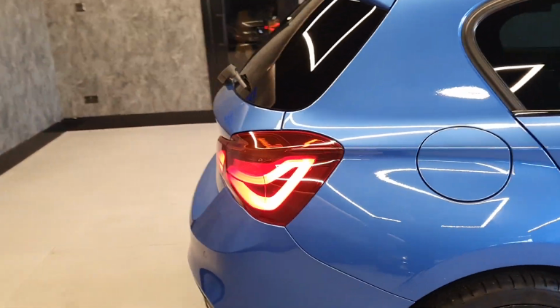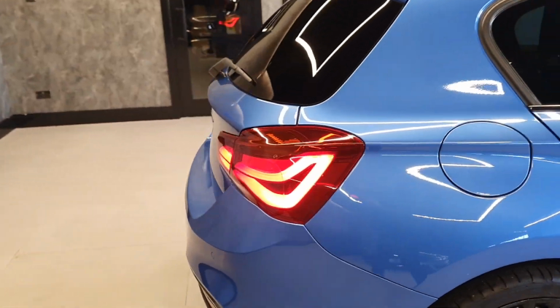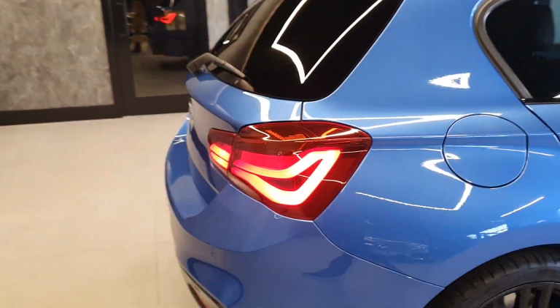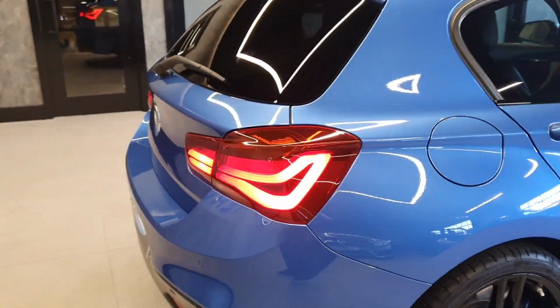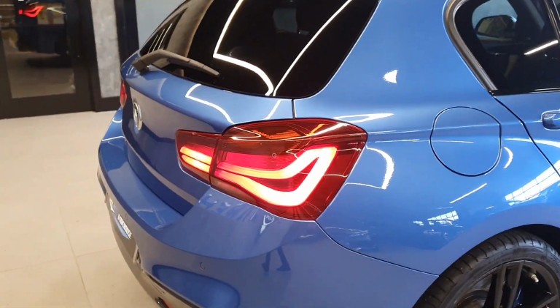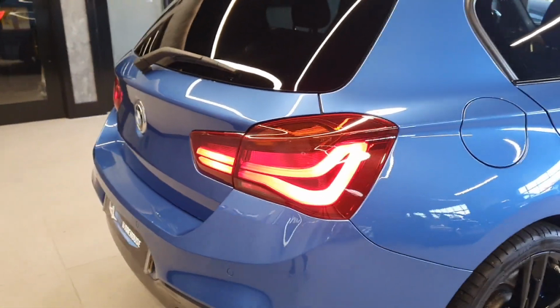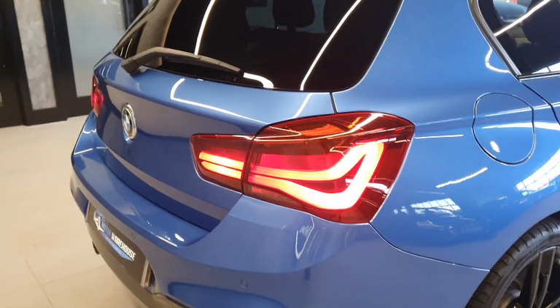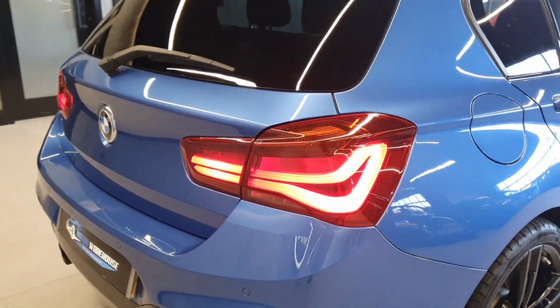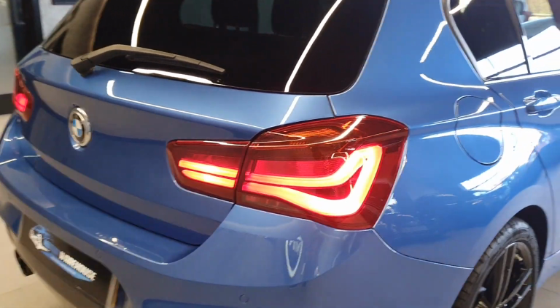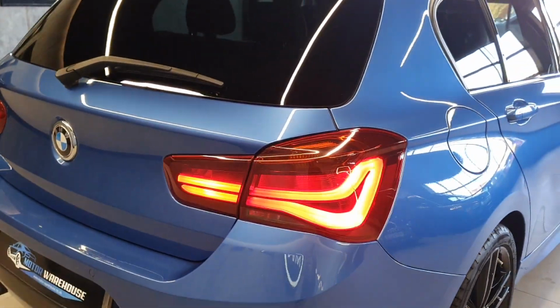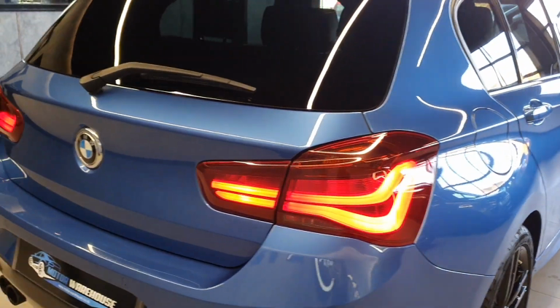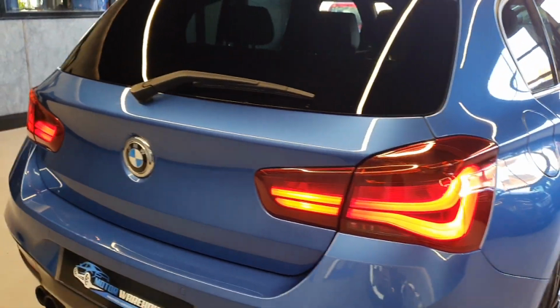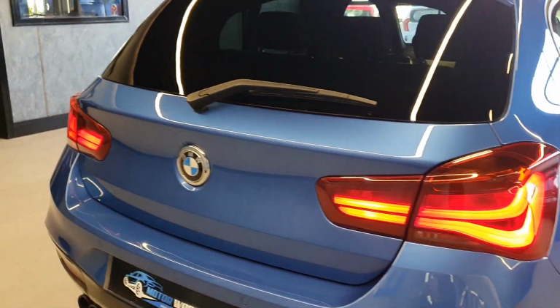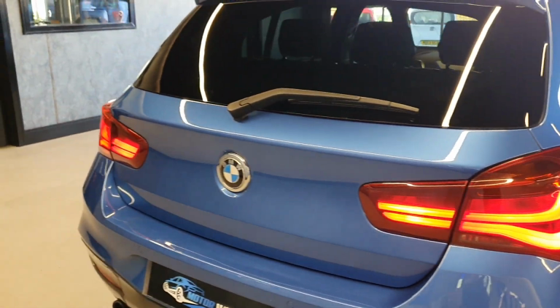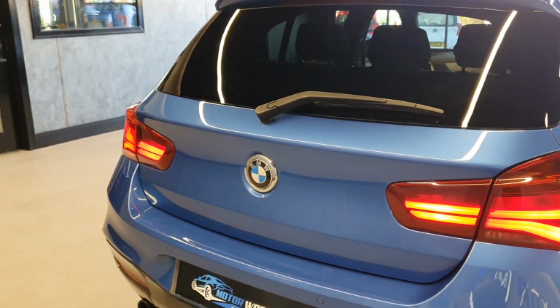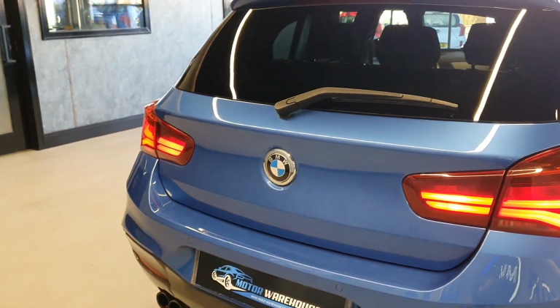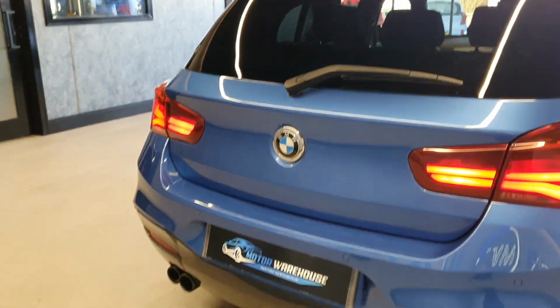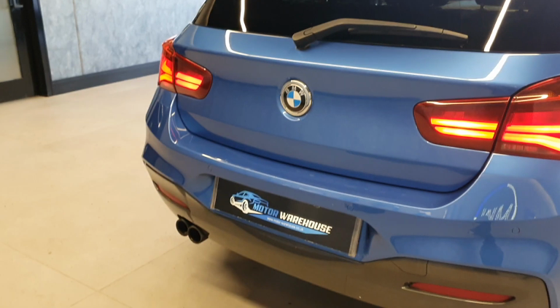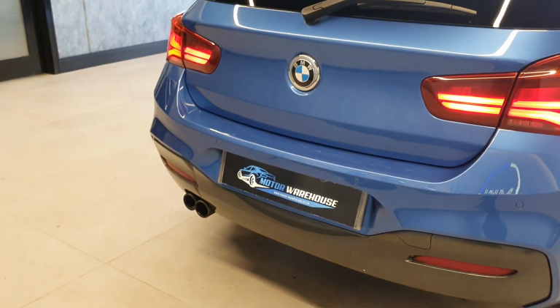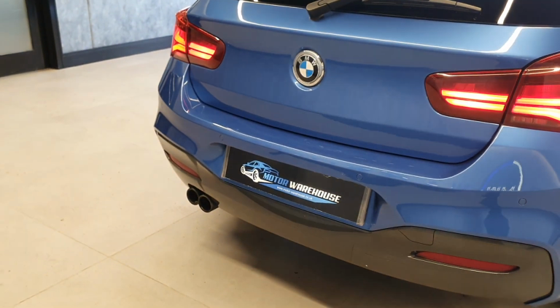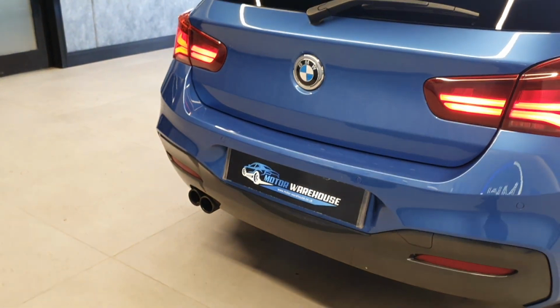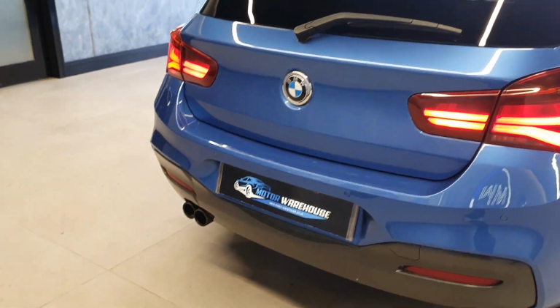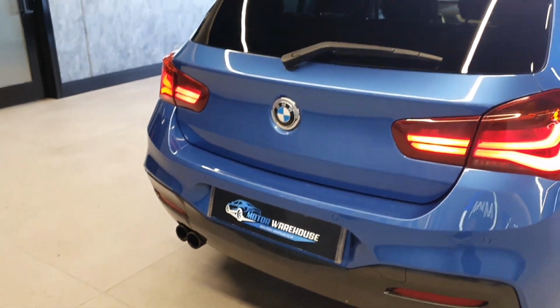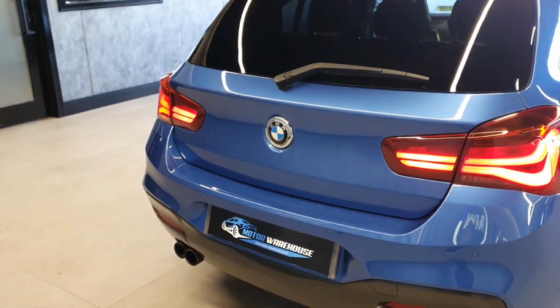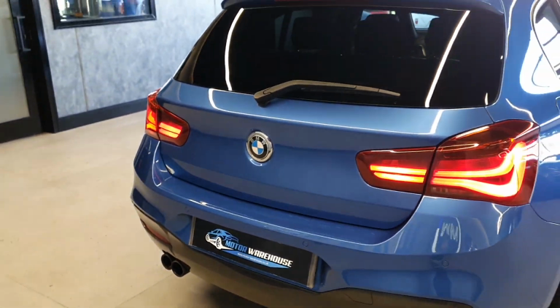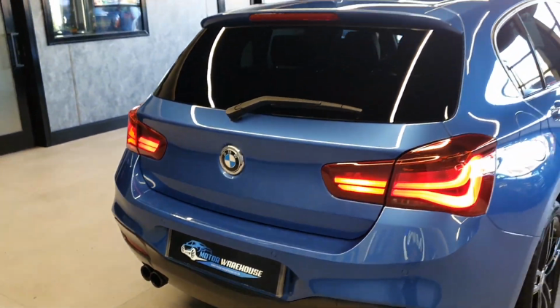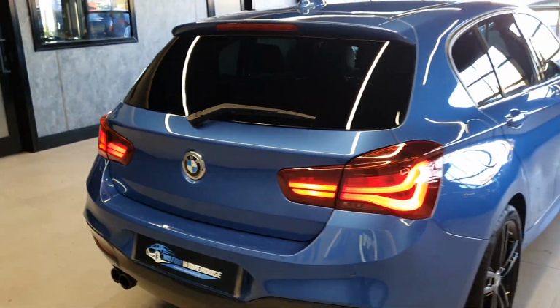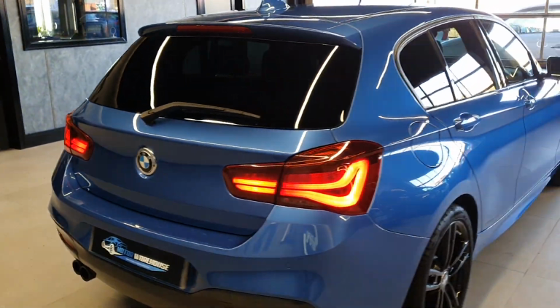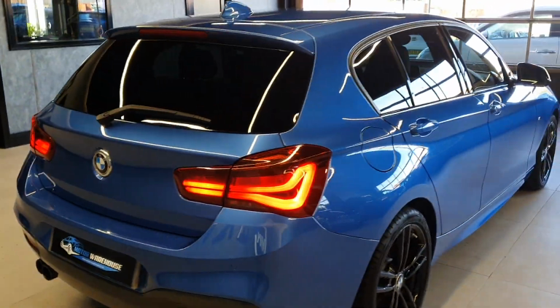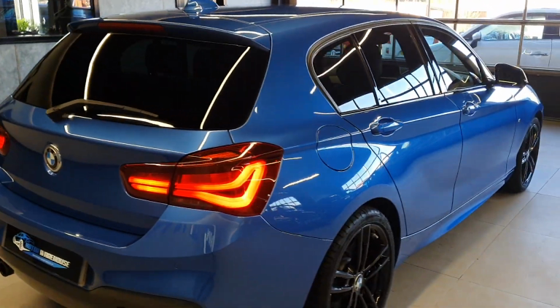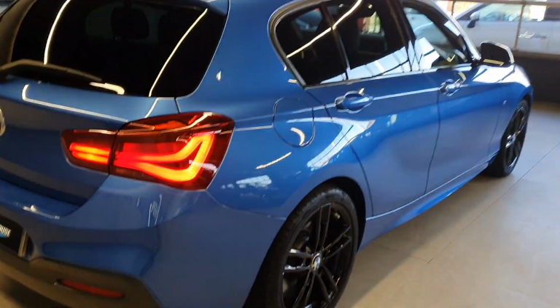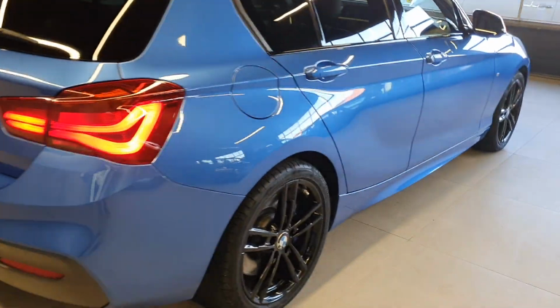This is one reason why I love the LCI — those rear tail lights are just so cool. Dual exit exhaust. Rear parking sensors. Rear privacy glass.